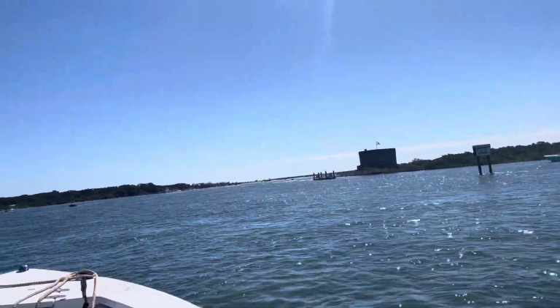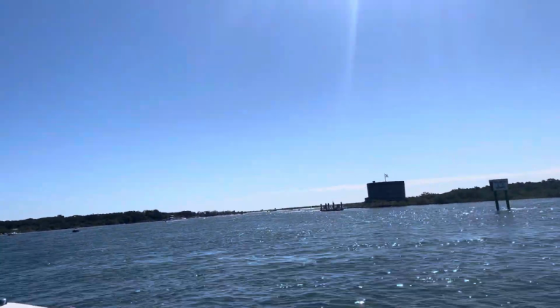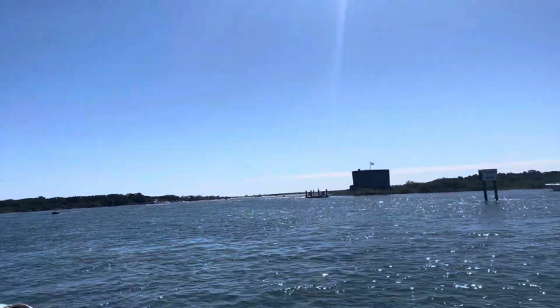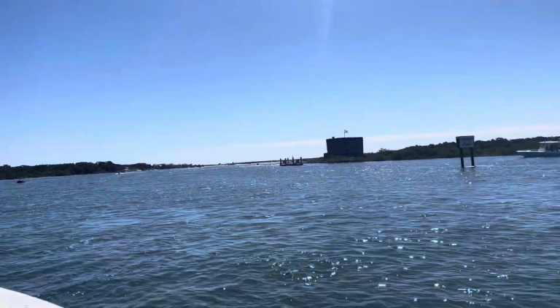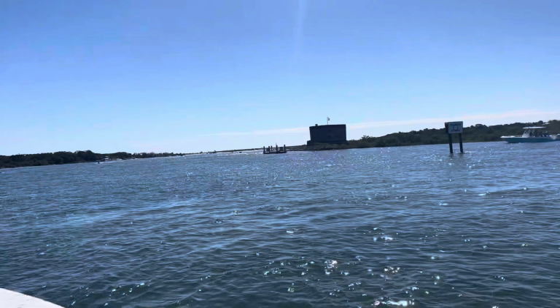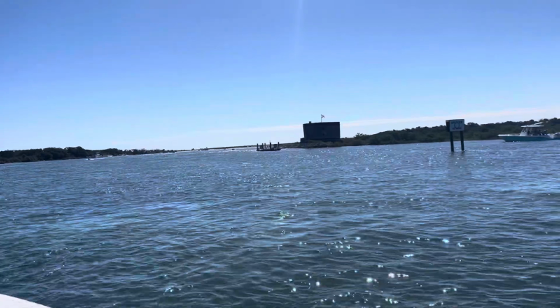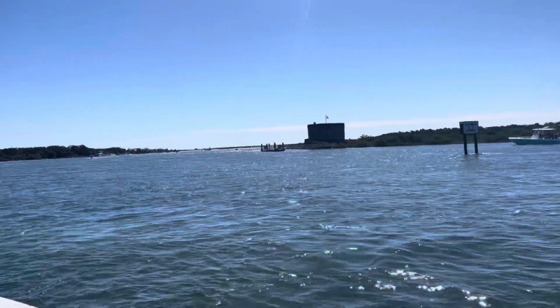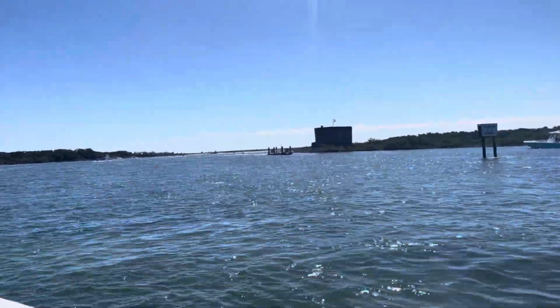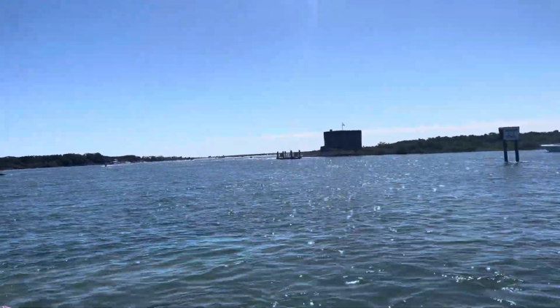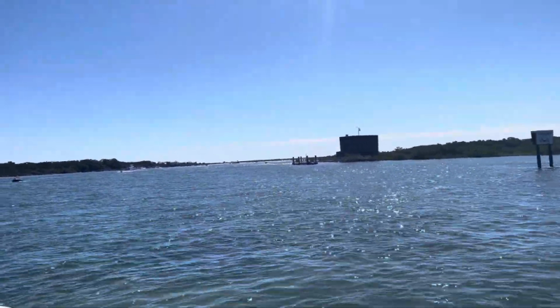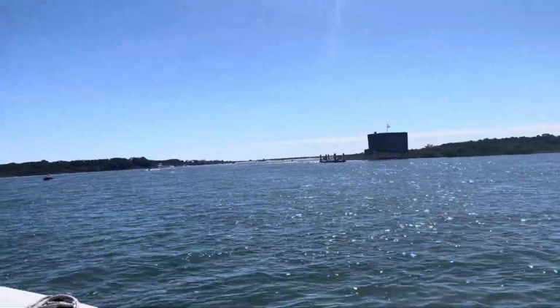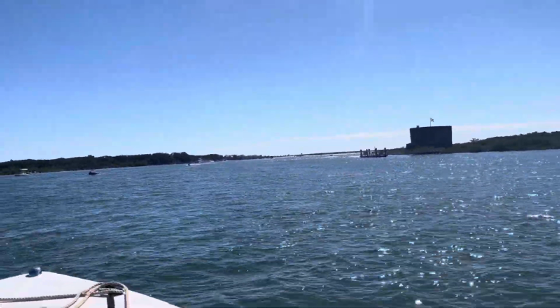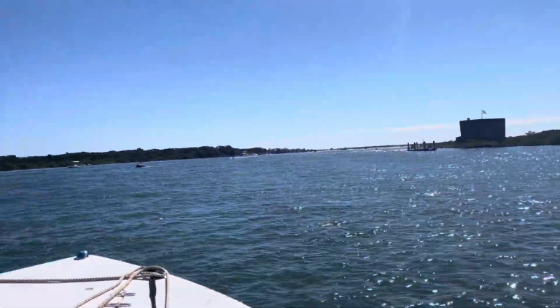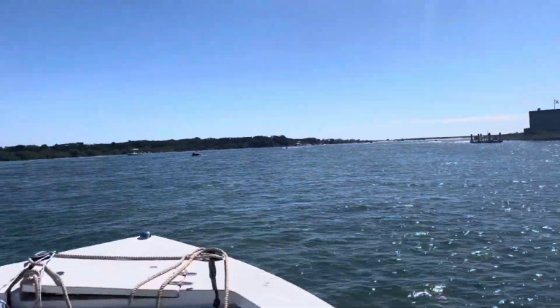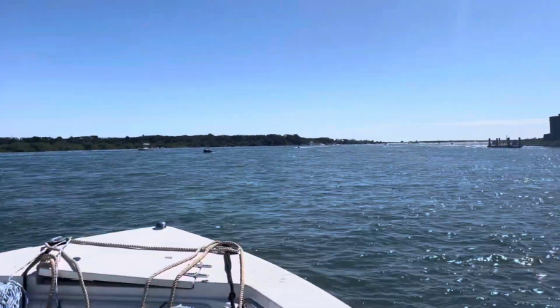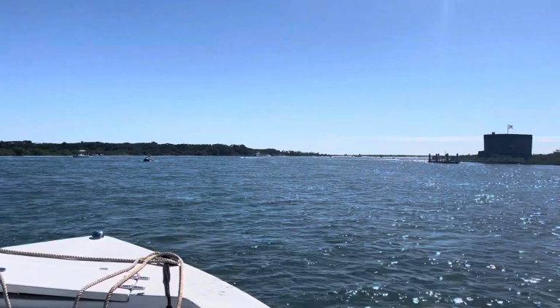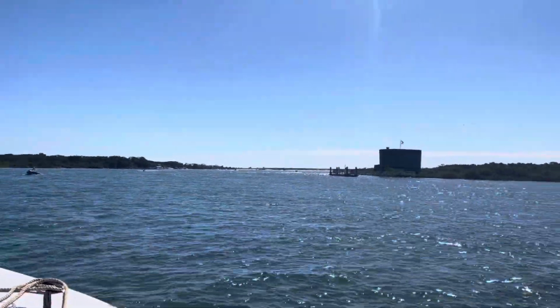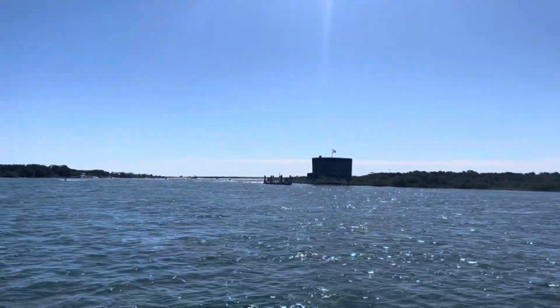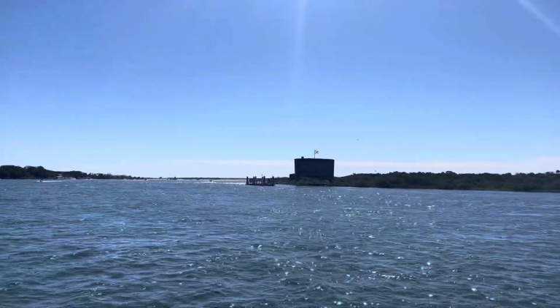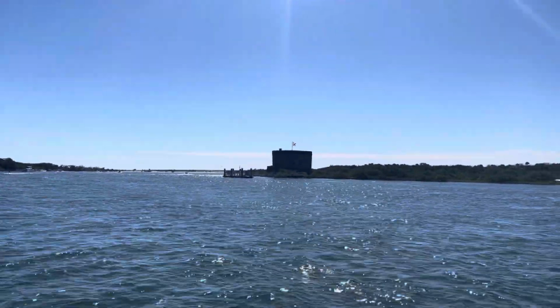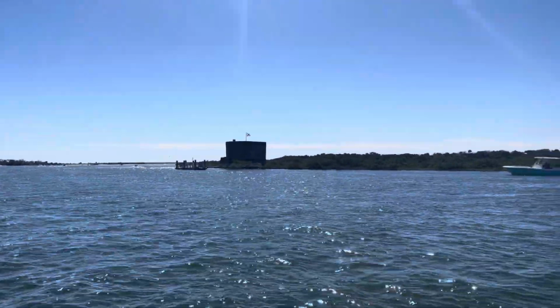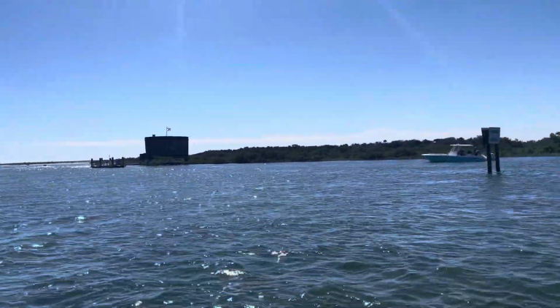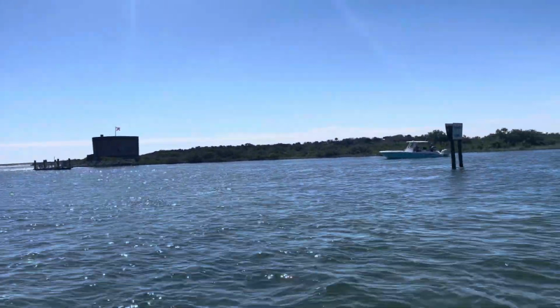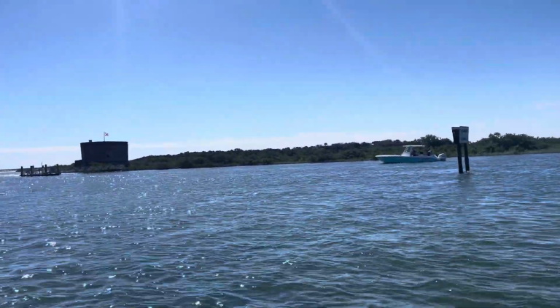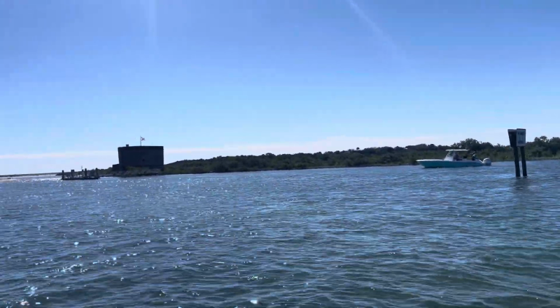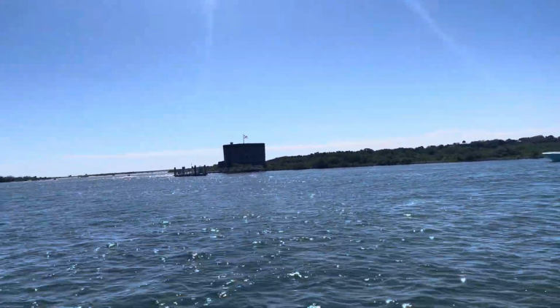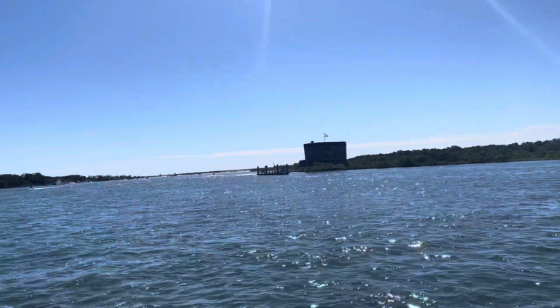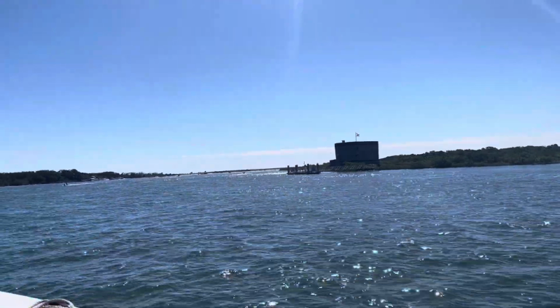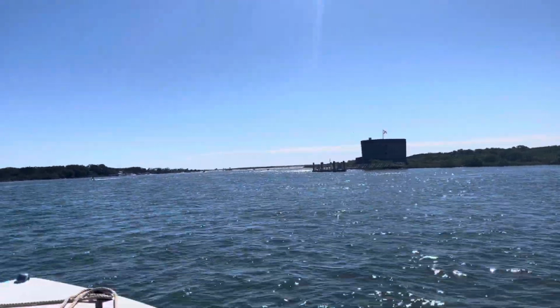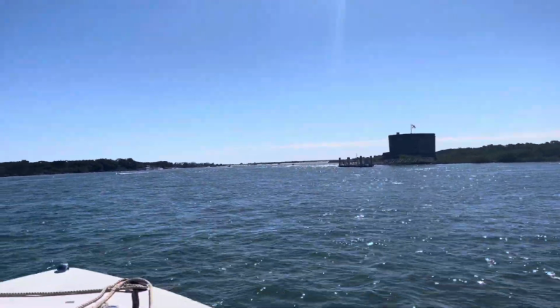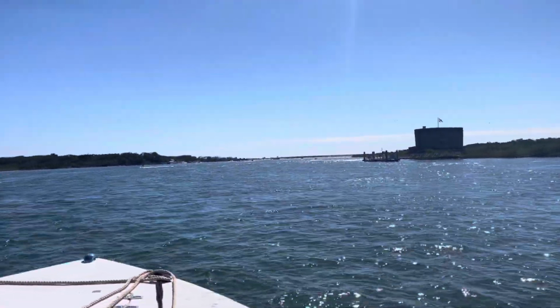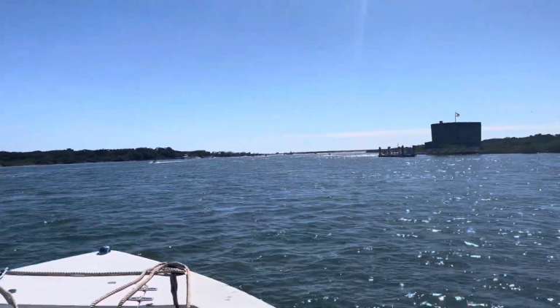Fort Matanzas National Monument. We're out on the water today fishing. We already fished the 206 bridge. We're heading up to the Matanzas inlet, another mile and a half, two miles.